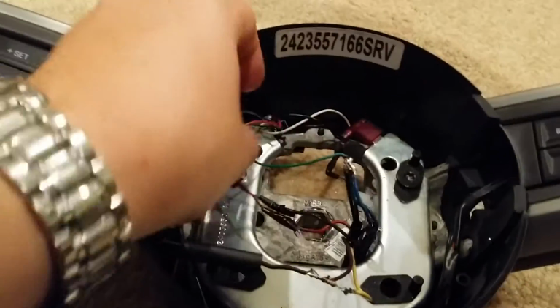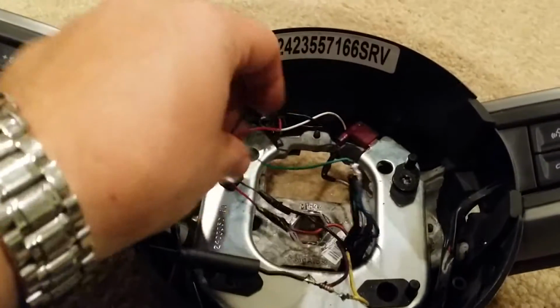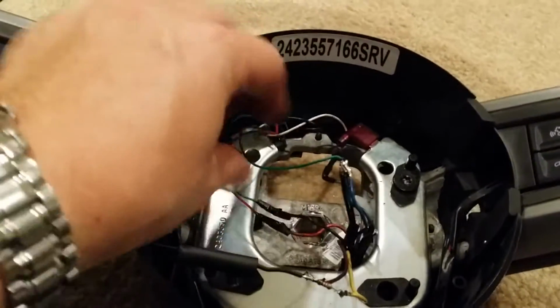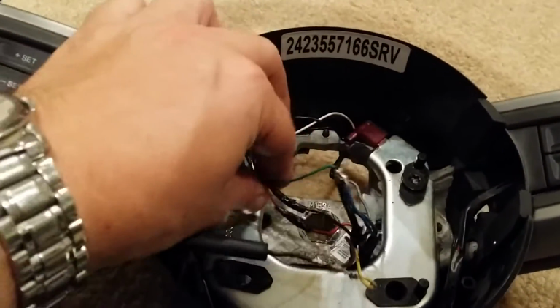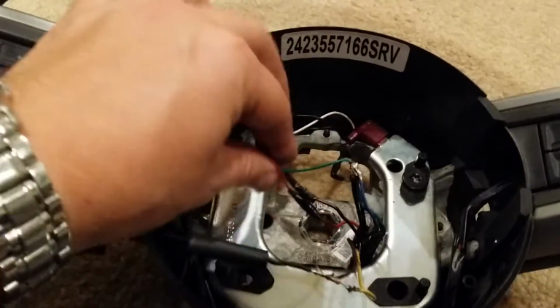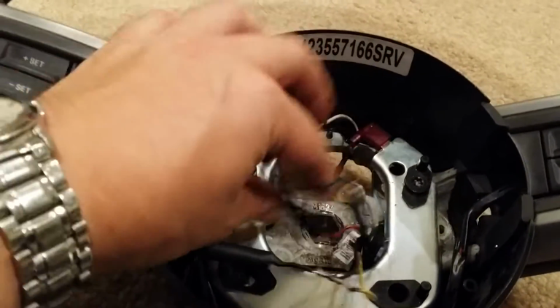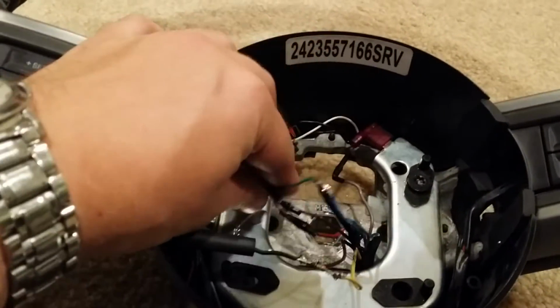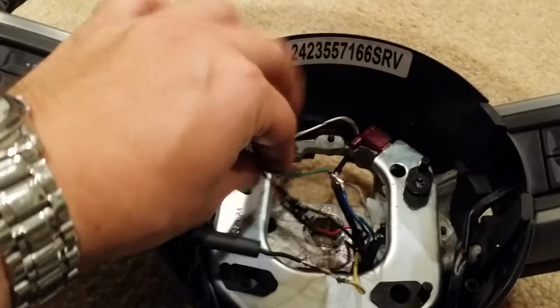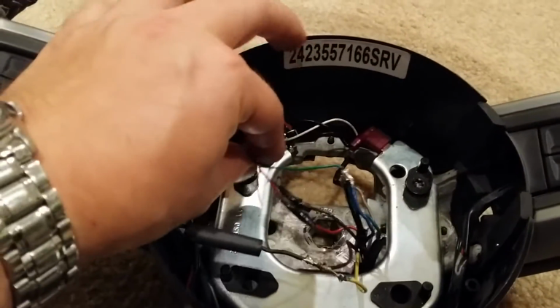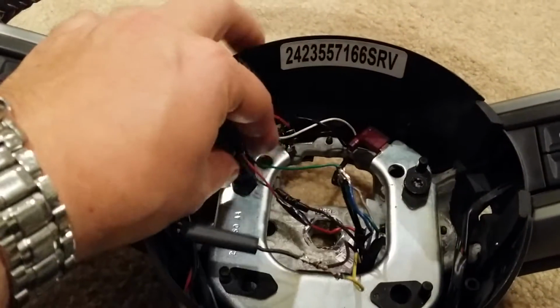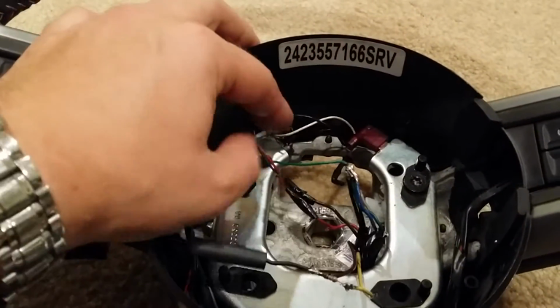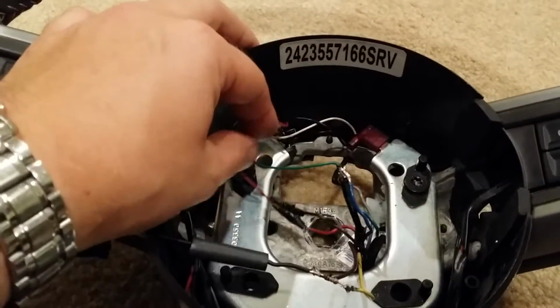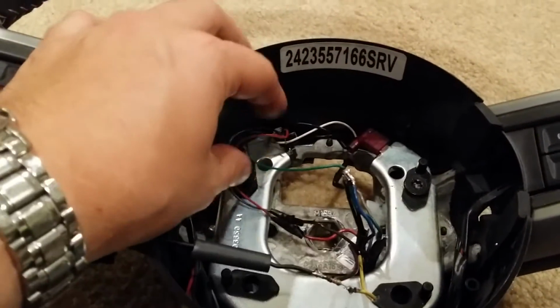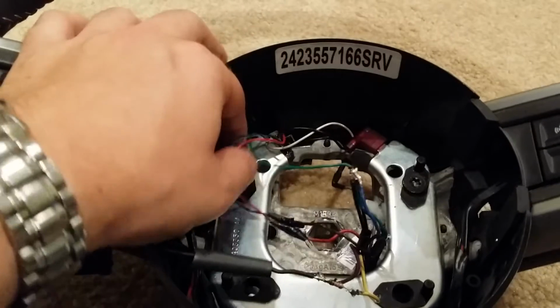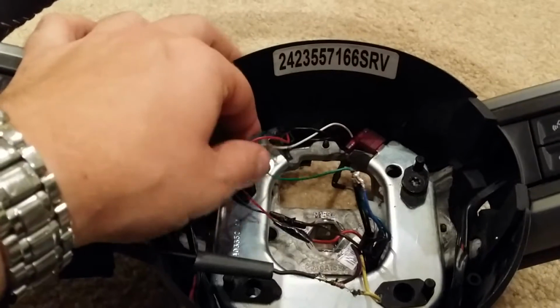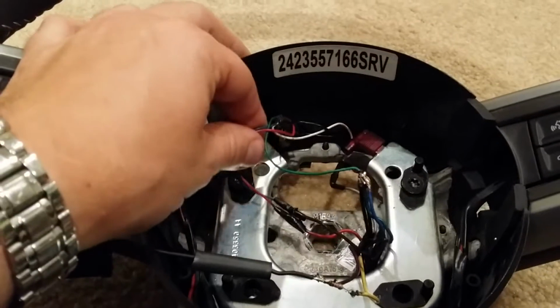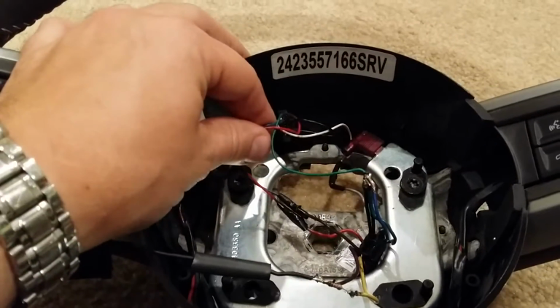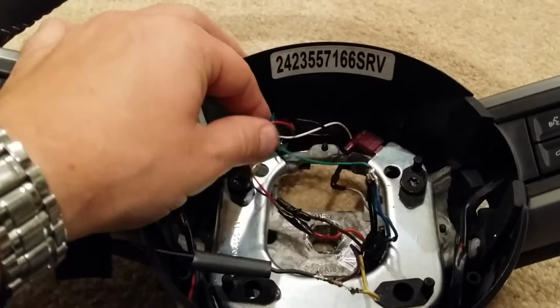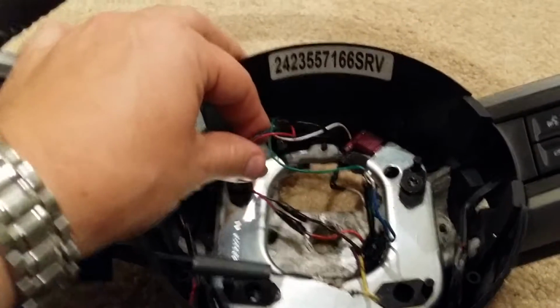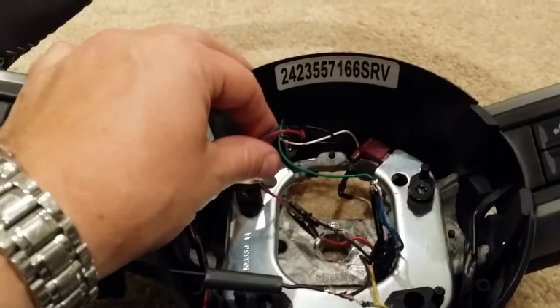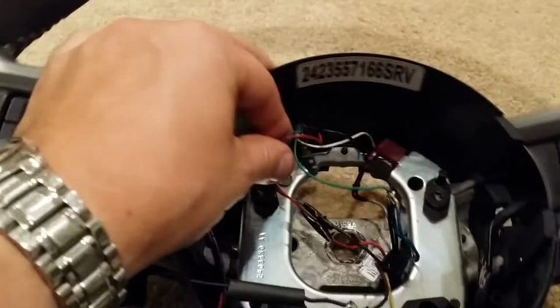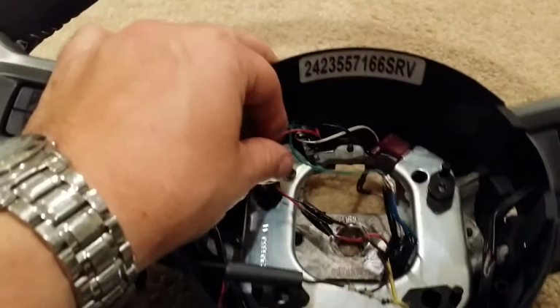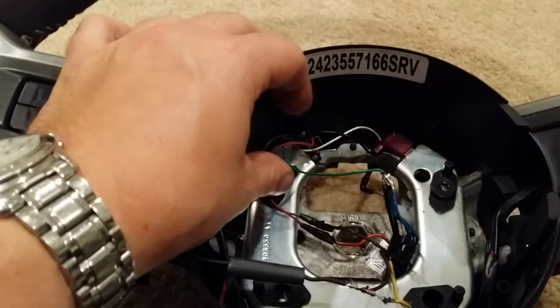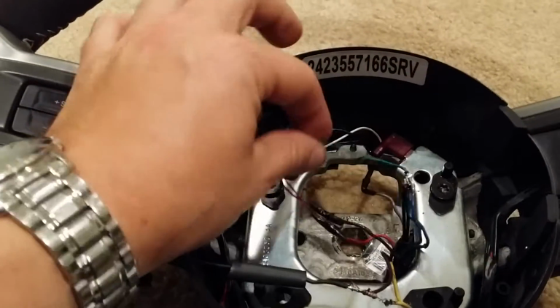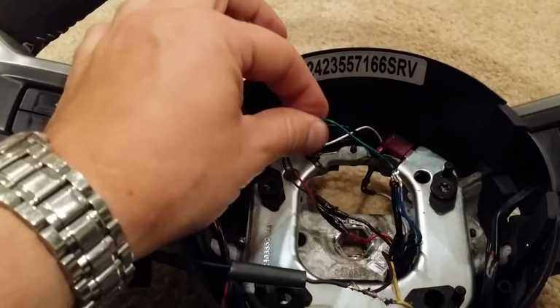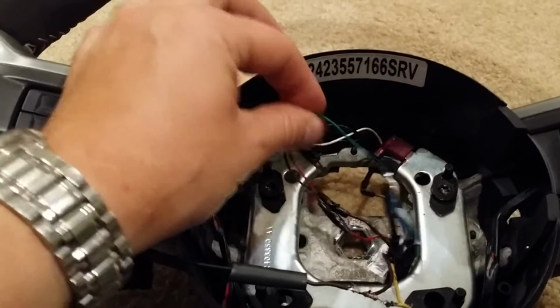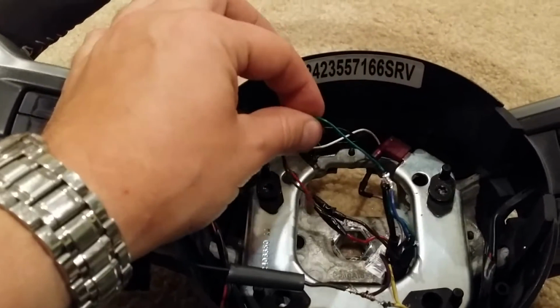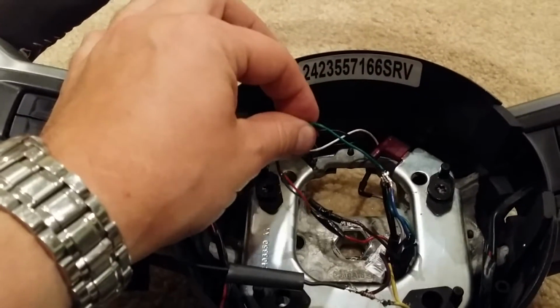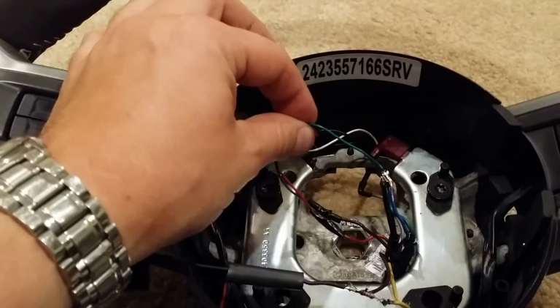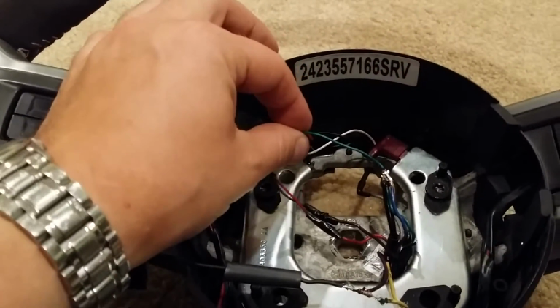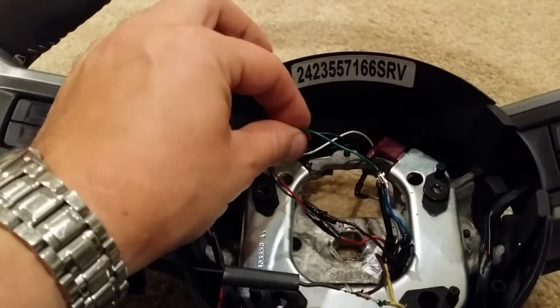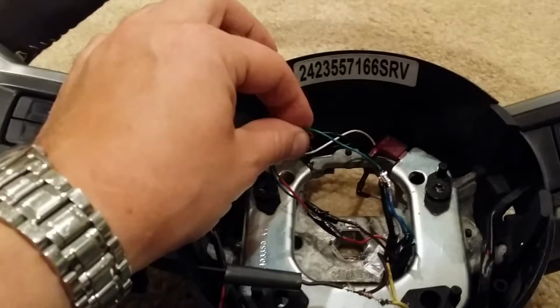Now, that gets your cruise control working. You also have to get the last one, which is green, which is your base.